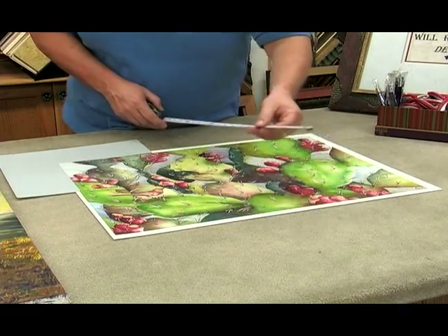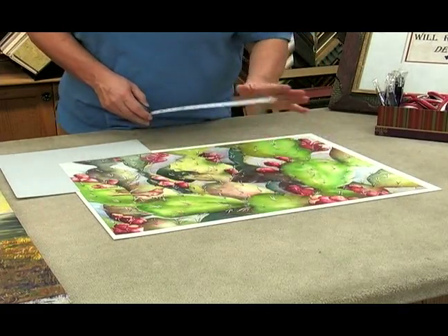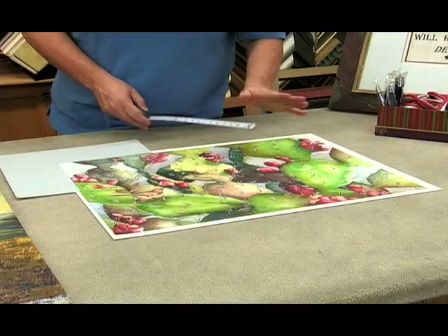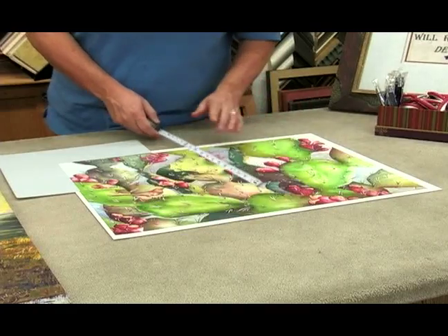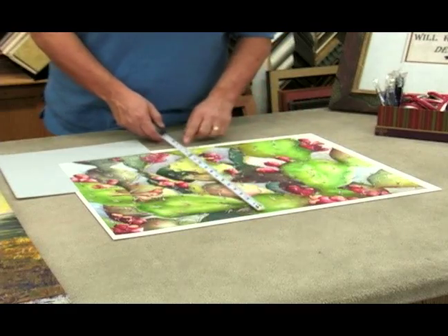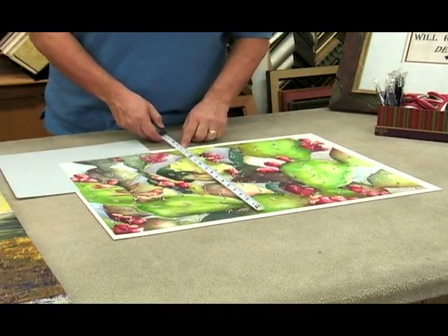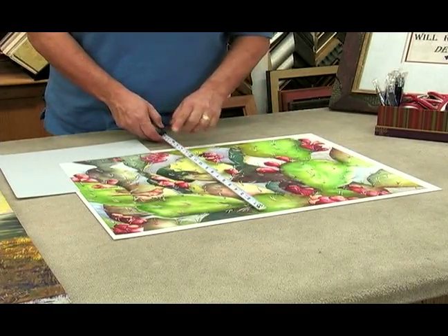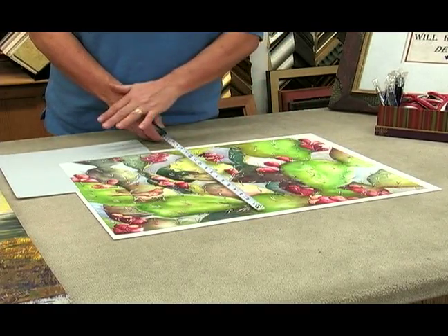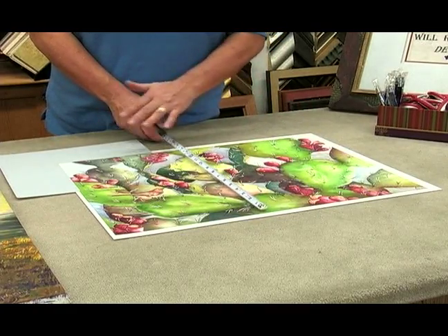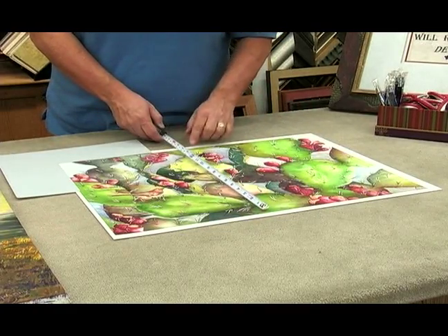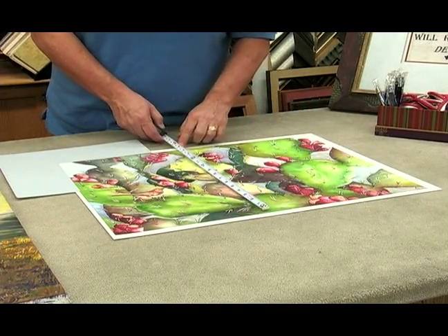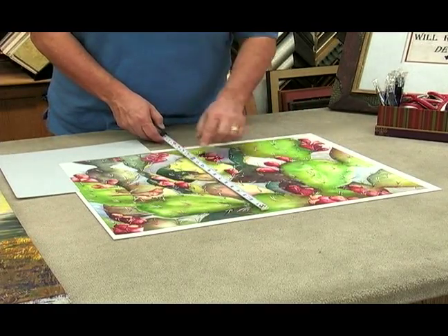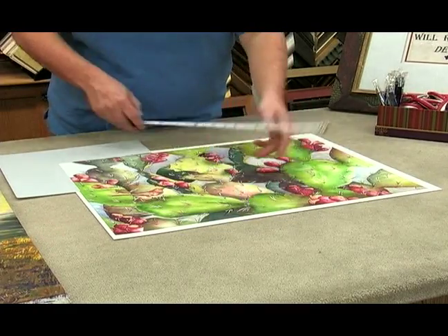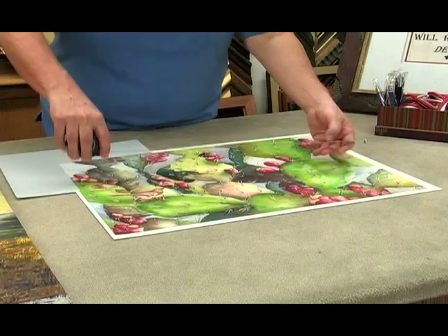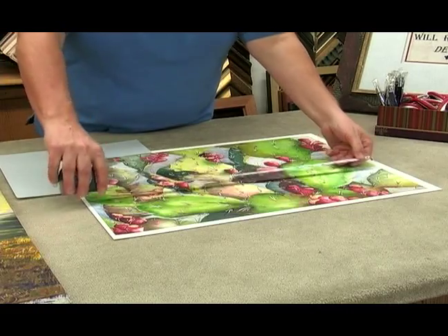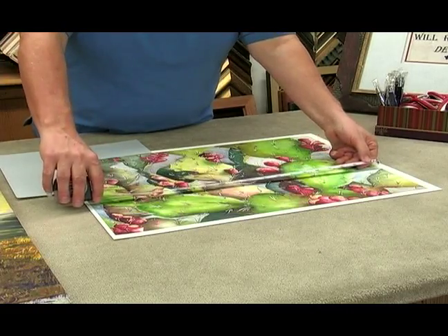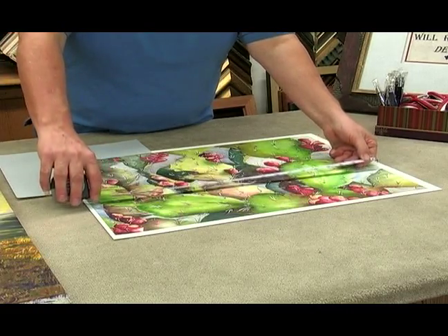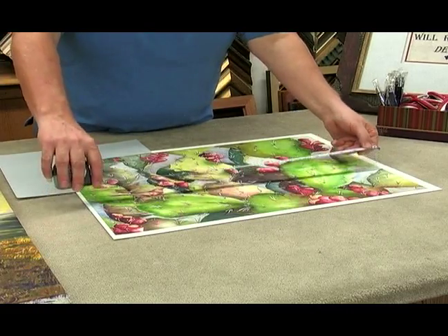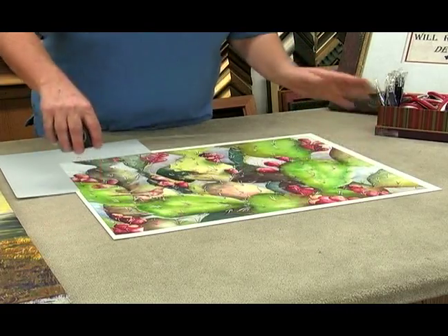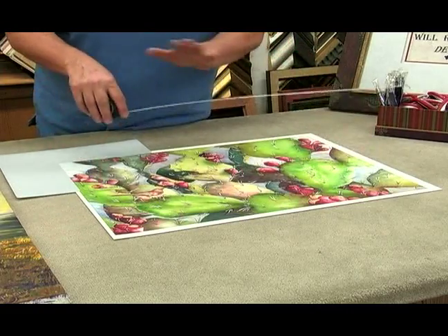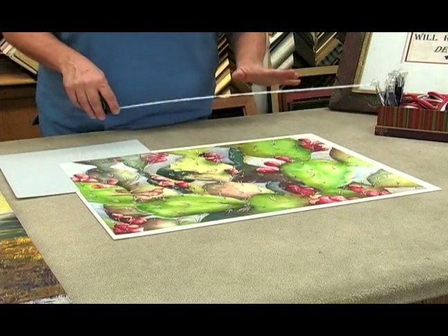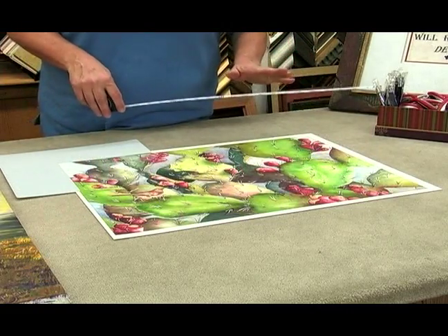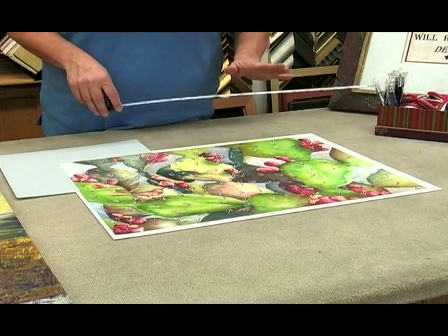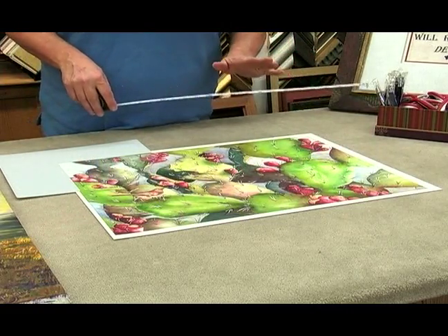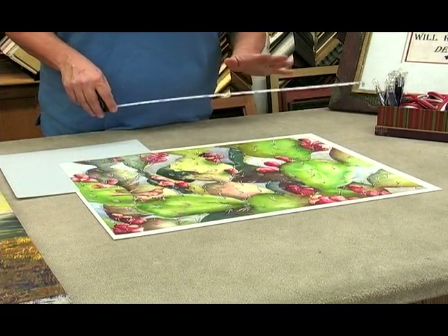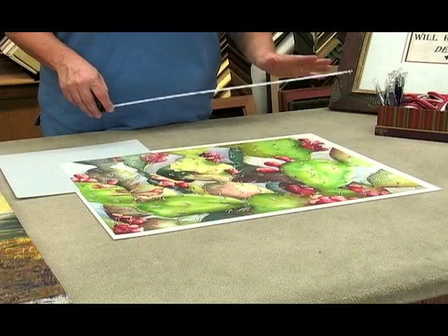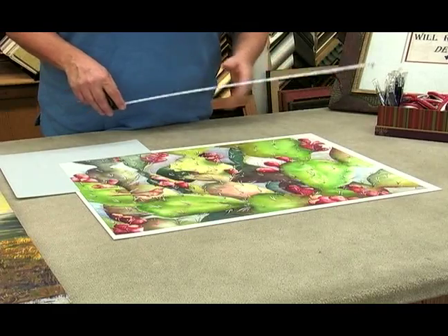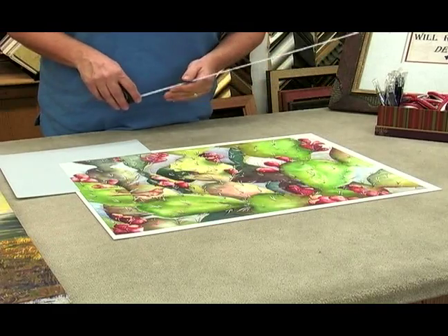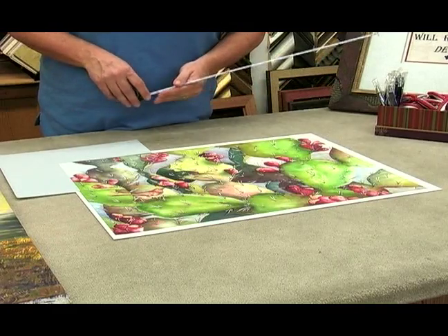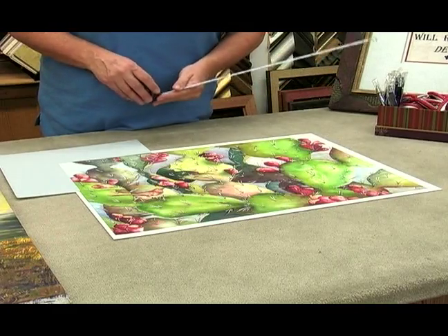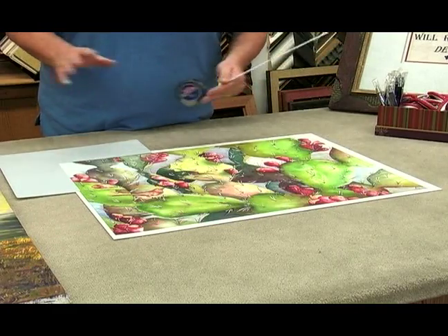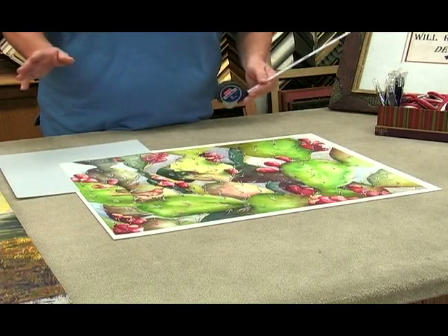You never, ever measure the image when you're using a mat. You do not ever want to know that because you'll end up cutting the mat and the frame all wrong.